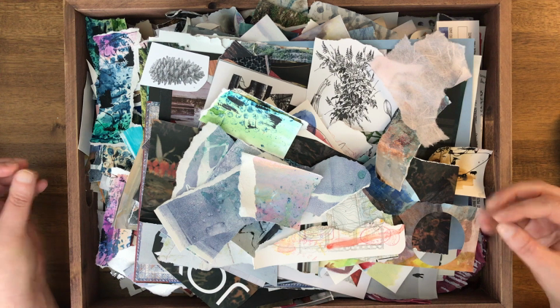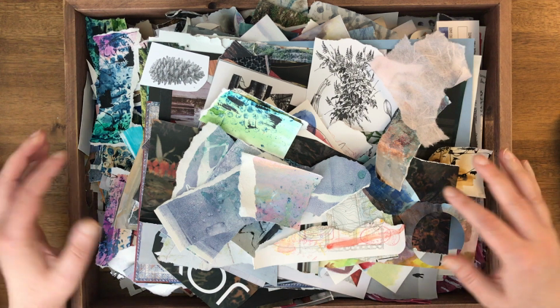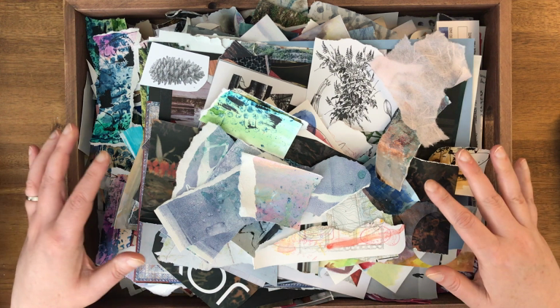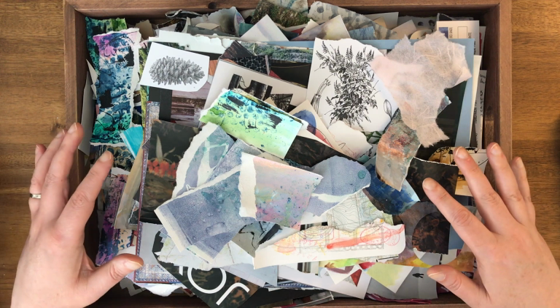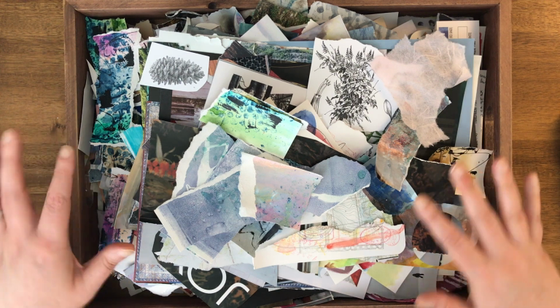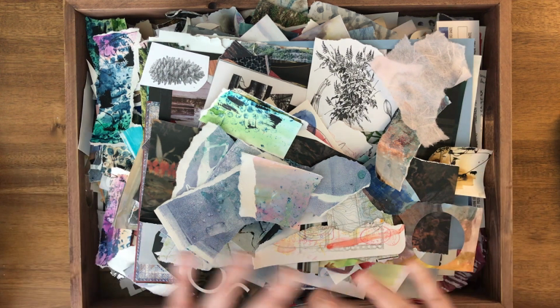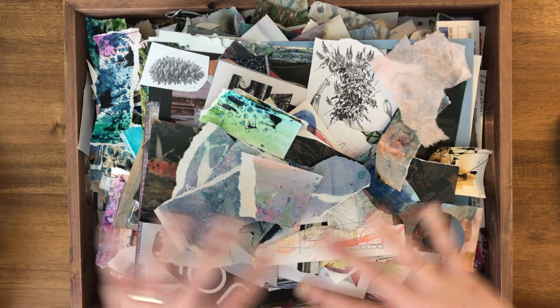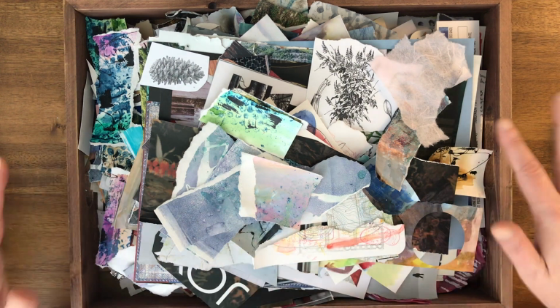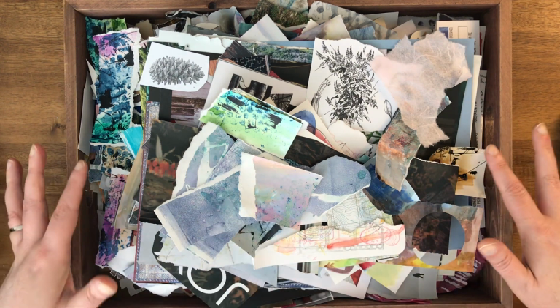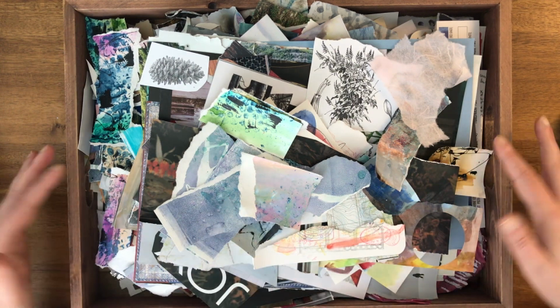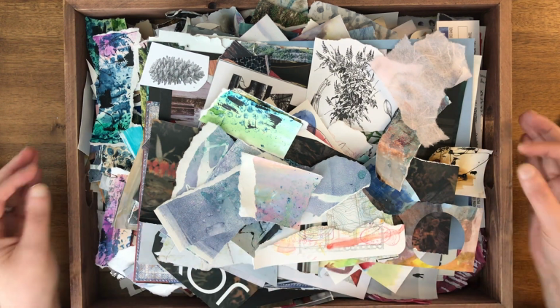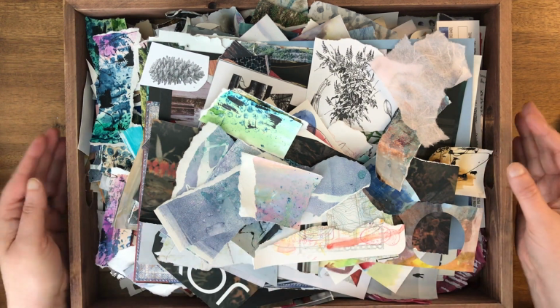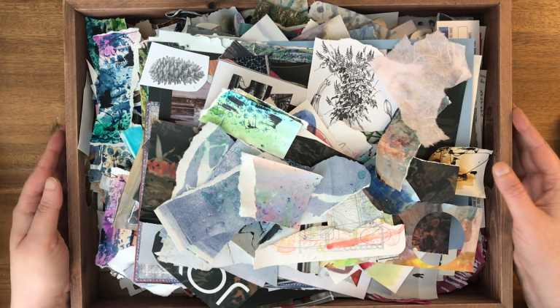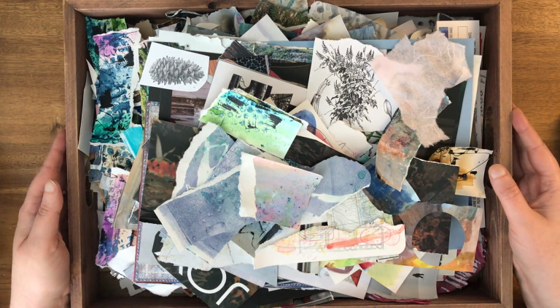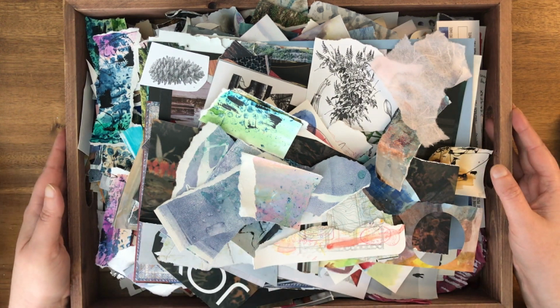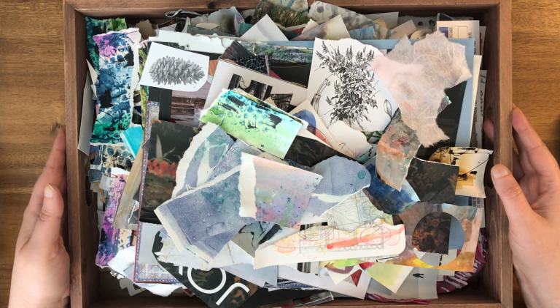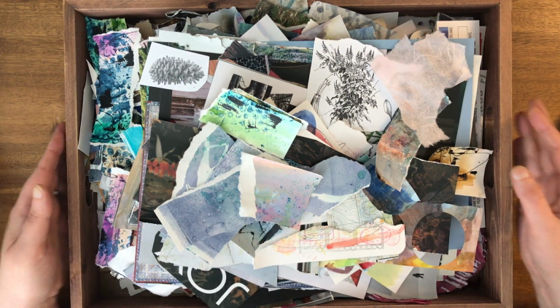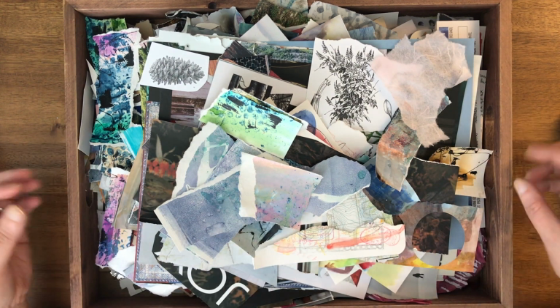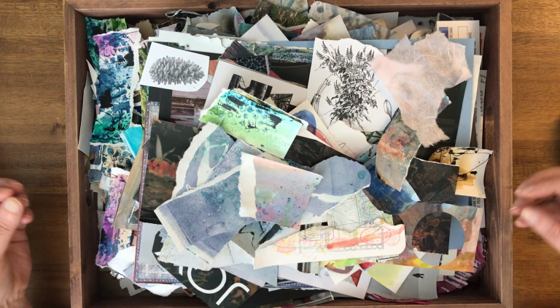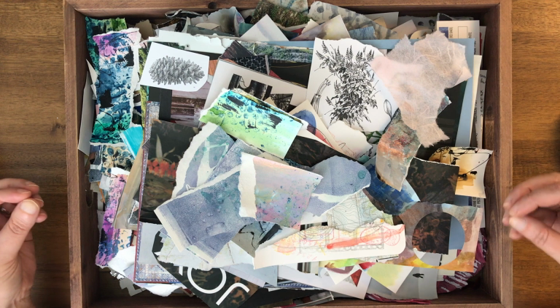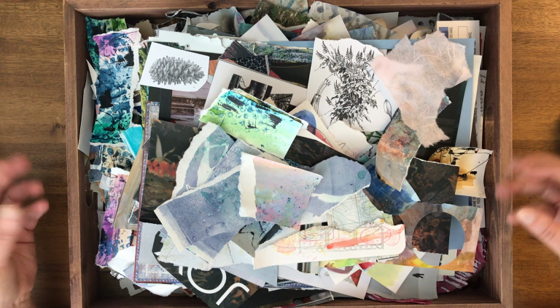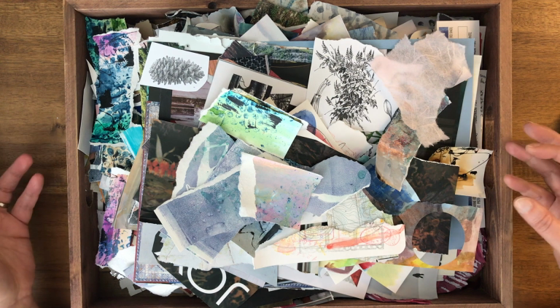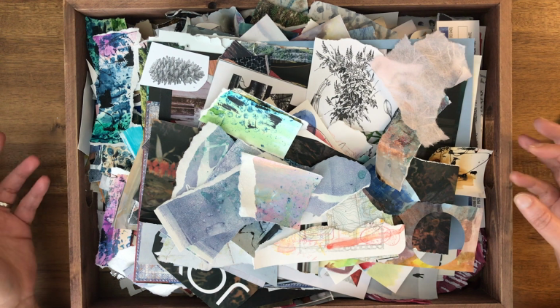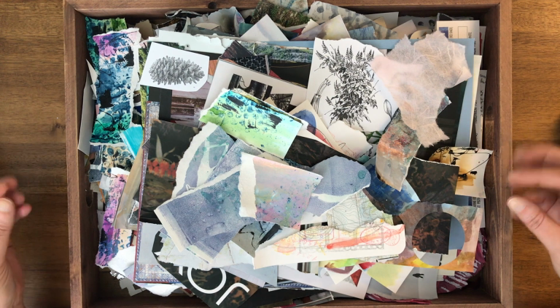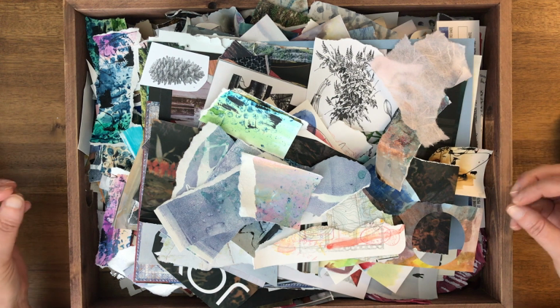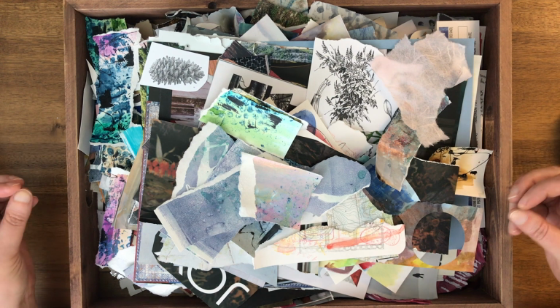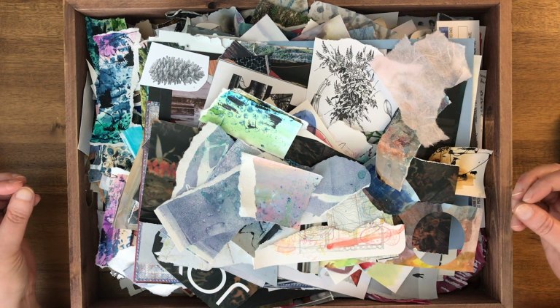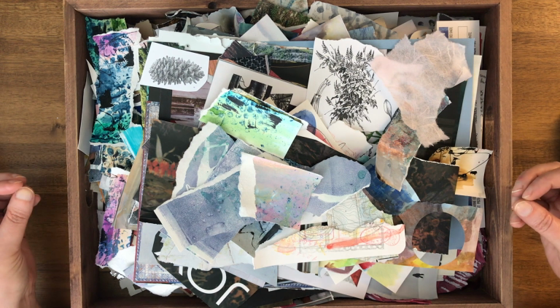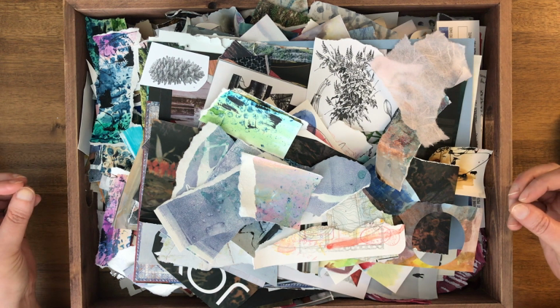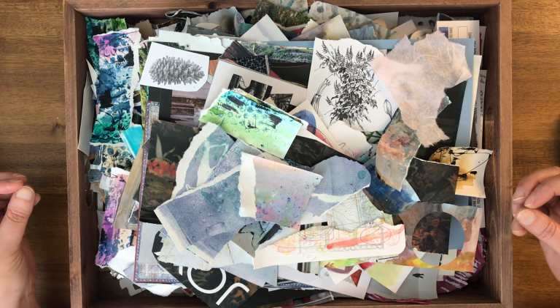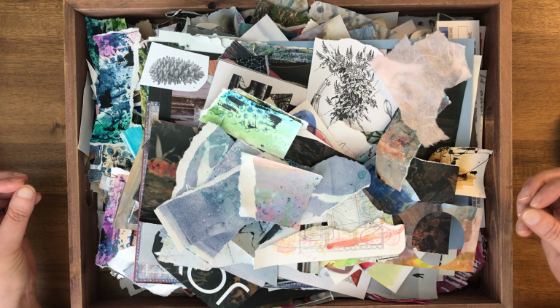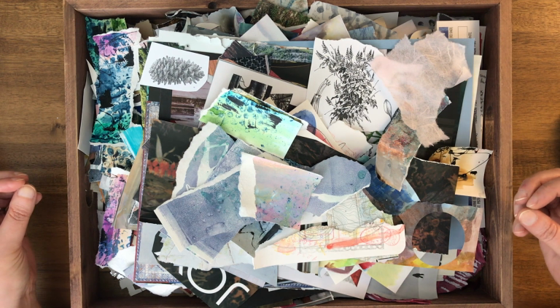I'm not gonna obviously show you everything that's in here — this is chock-full — but I'm just gonna show you a sampling, how I created them, and how I'm using them.